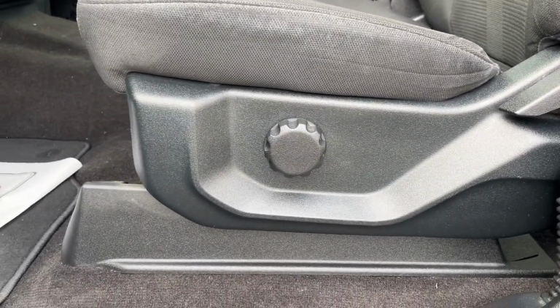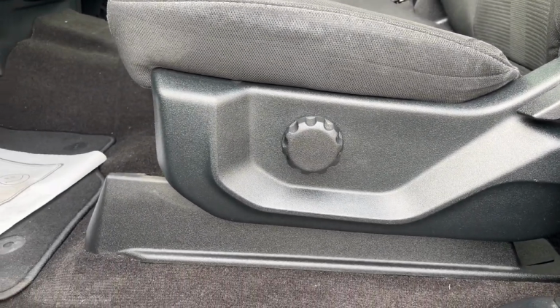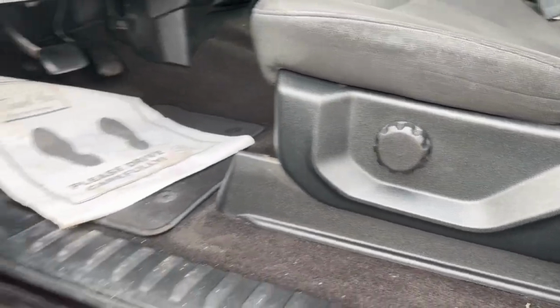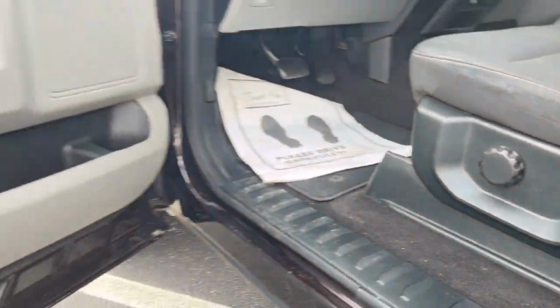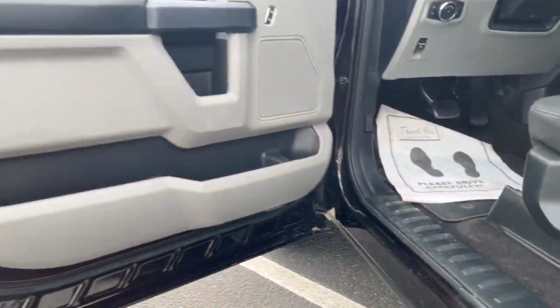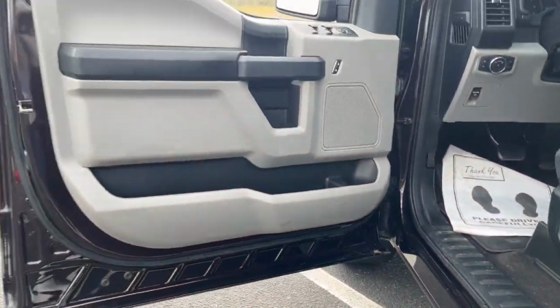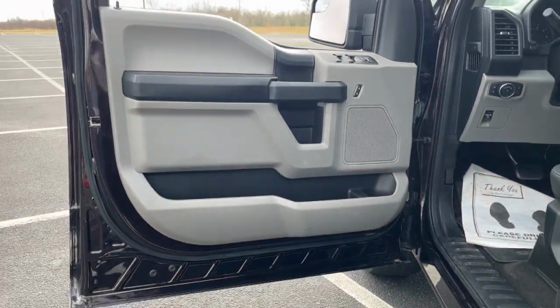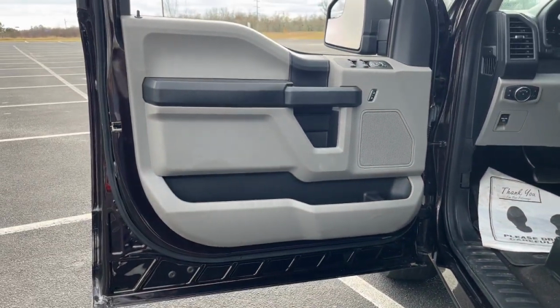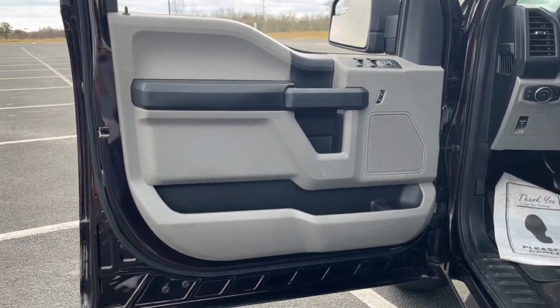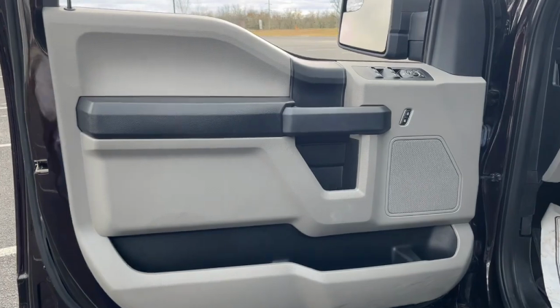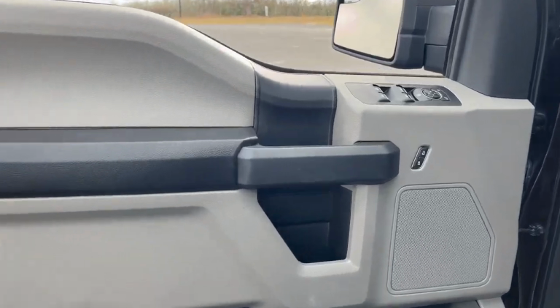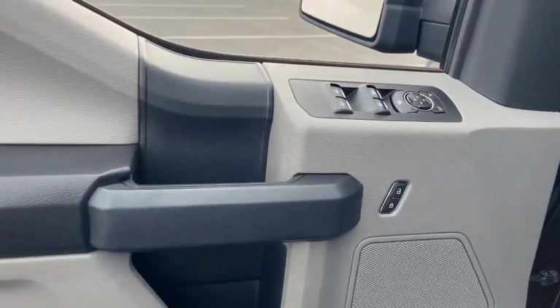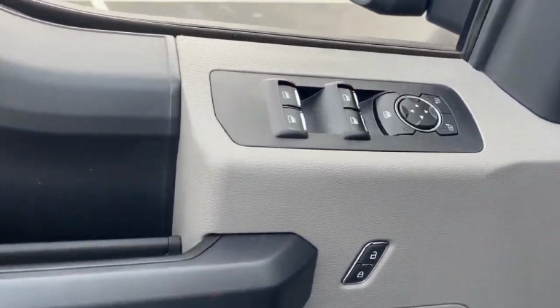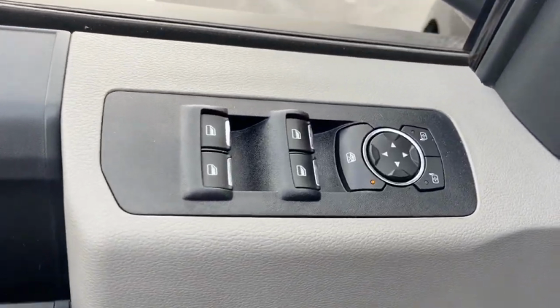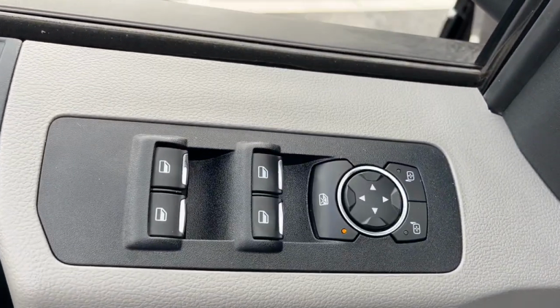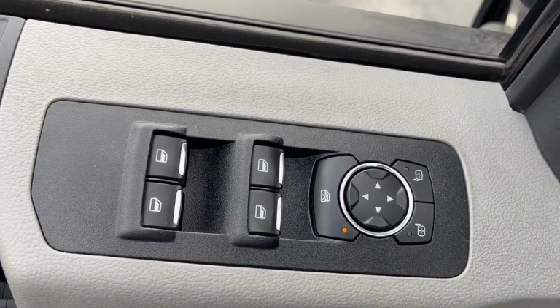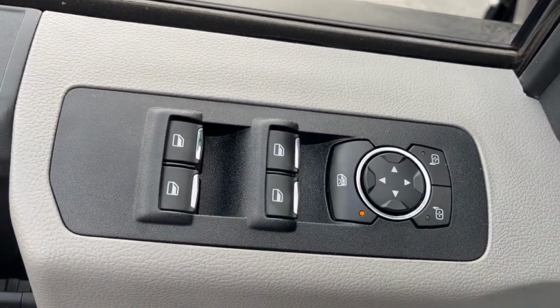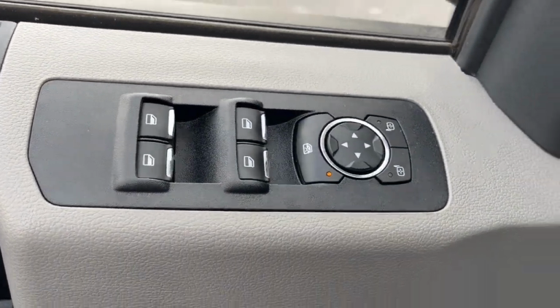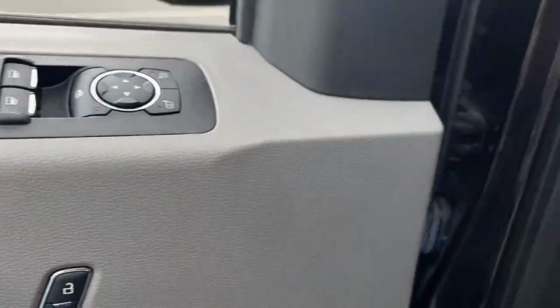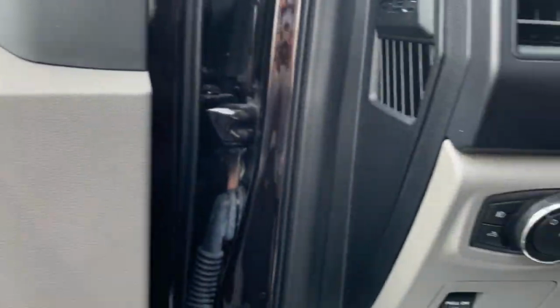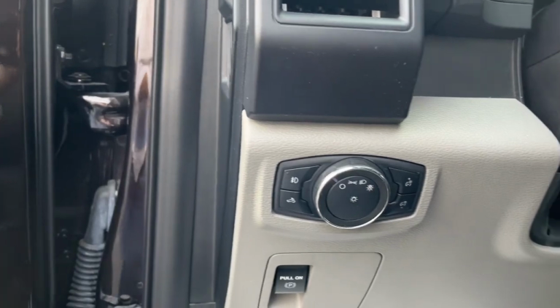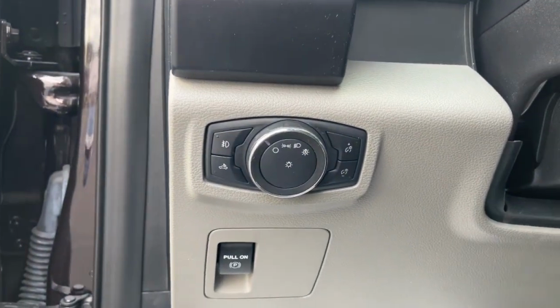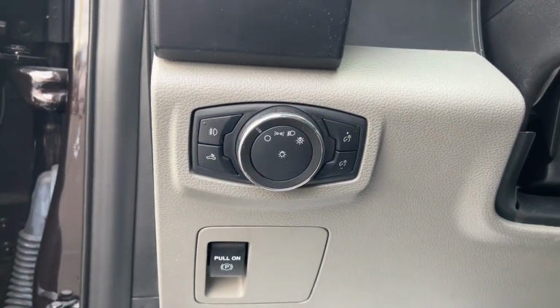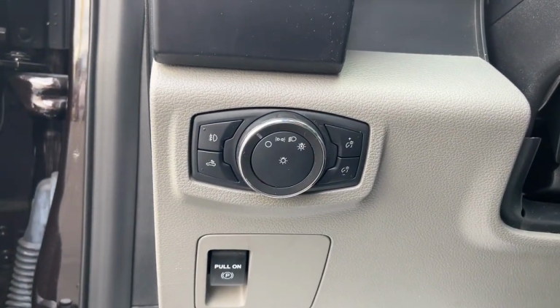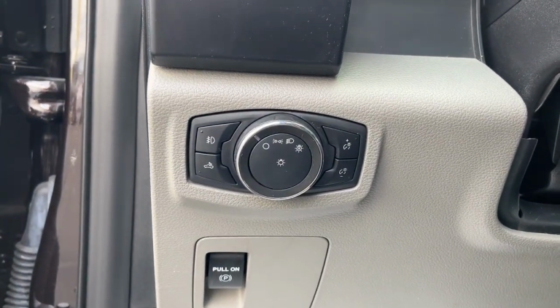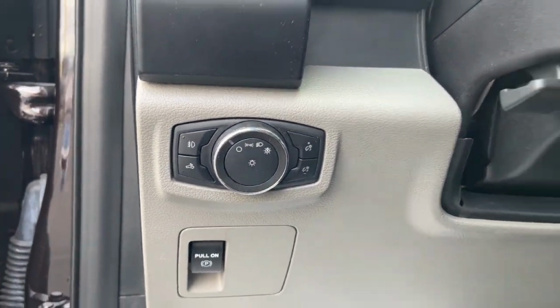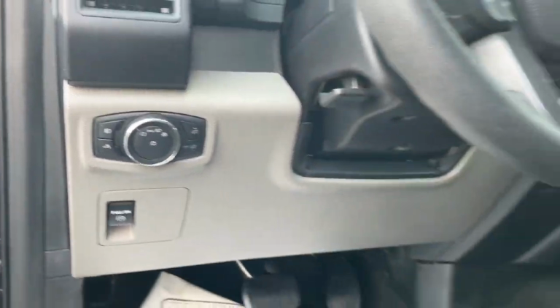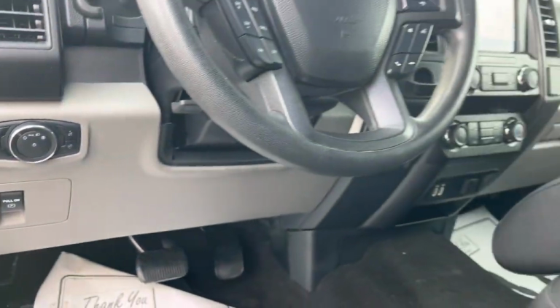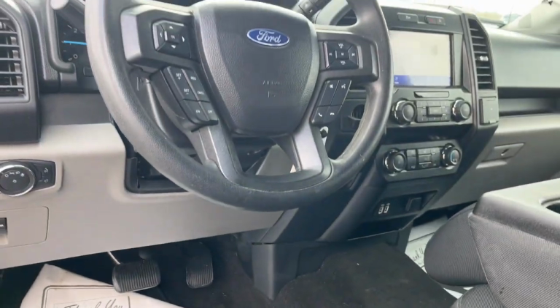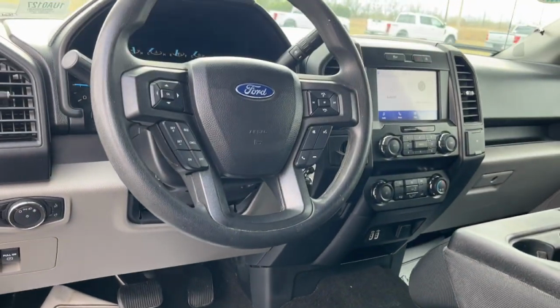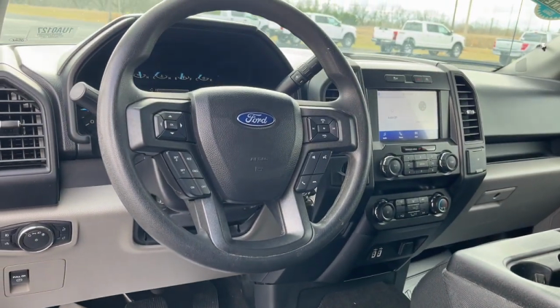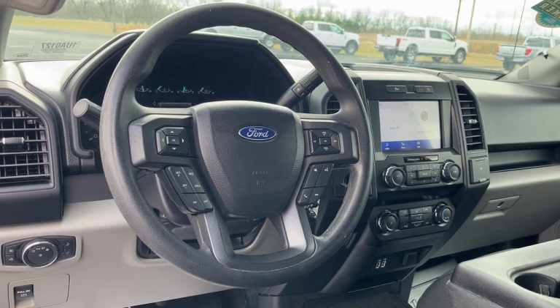Fog lamps, electronic stability control, trailer hitch, steering wheel audio controls, tow hitch, traction control, intermittent wipers, tire pressure monitoring system, passenger vanity mirror, automatic headlights.